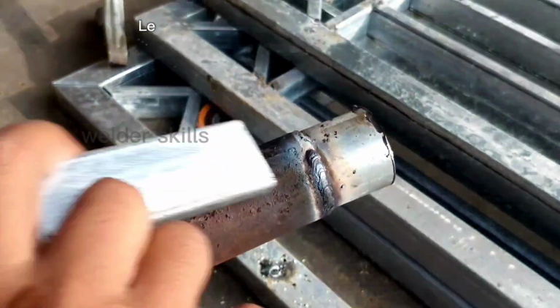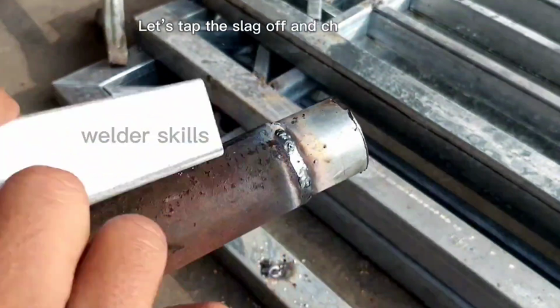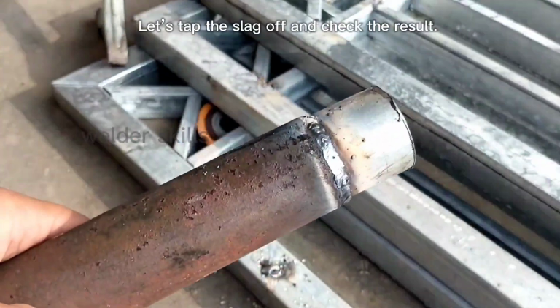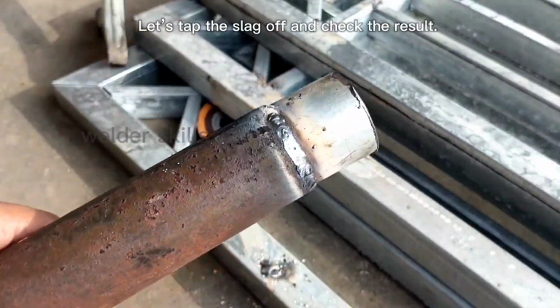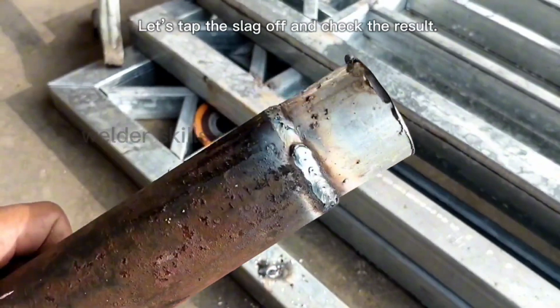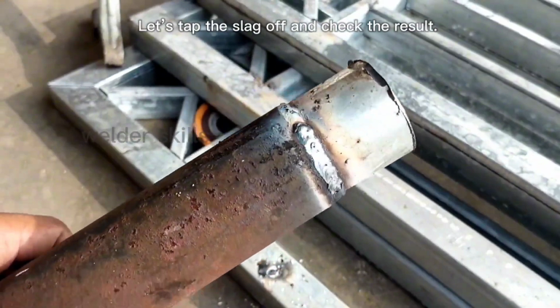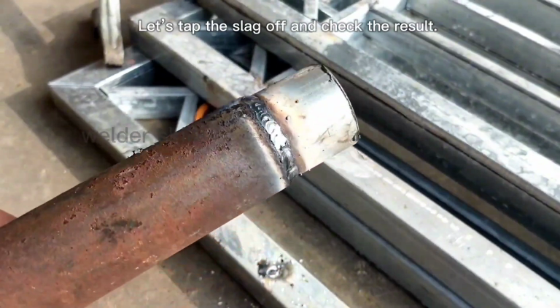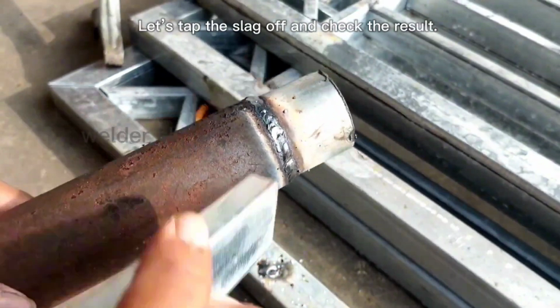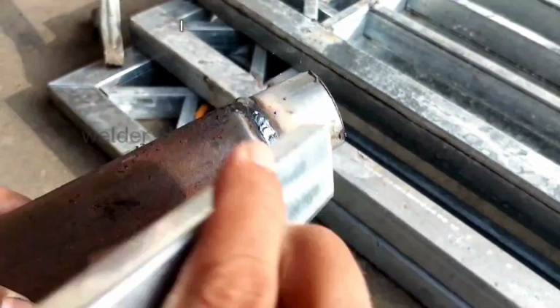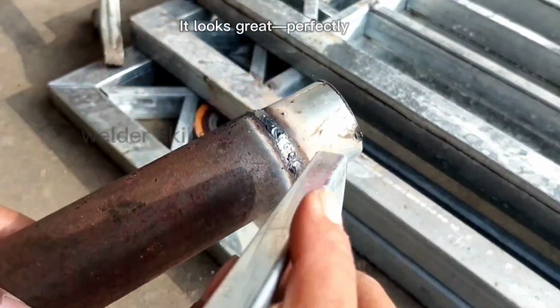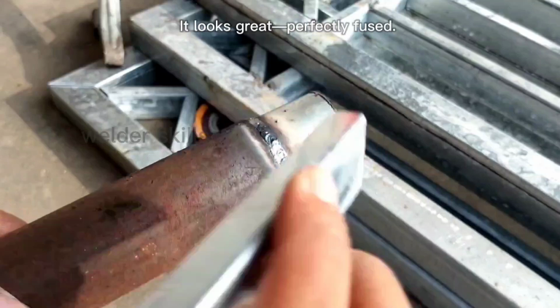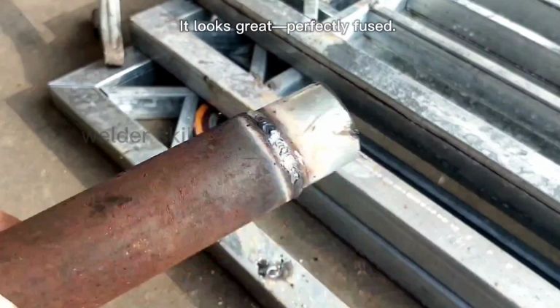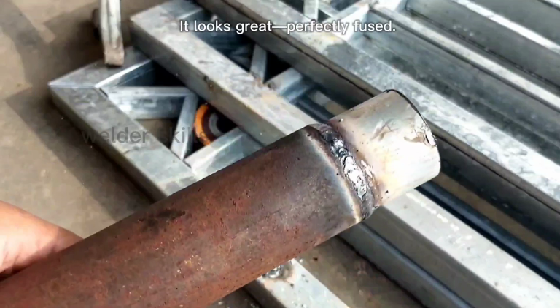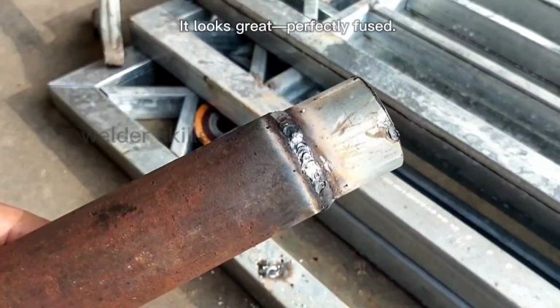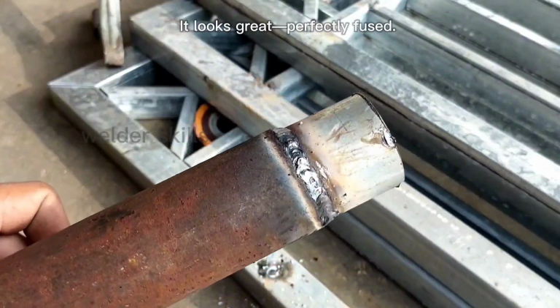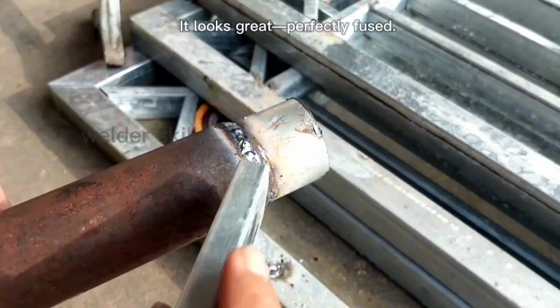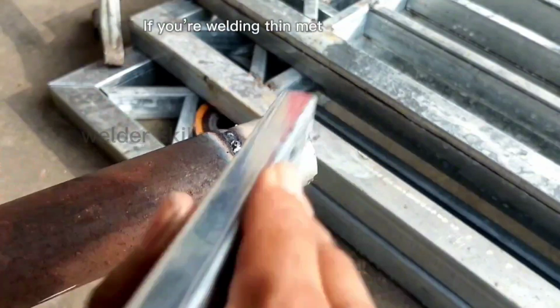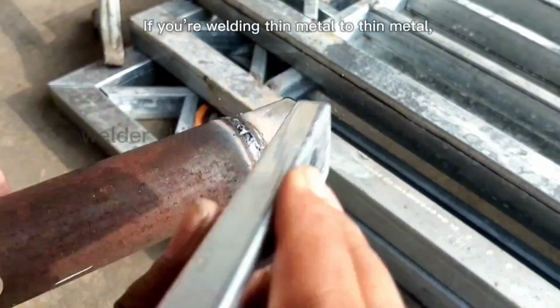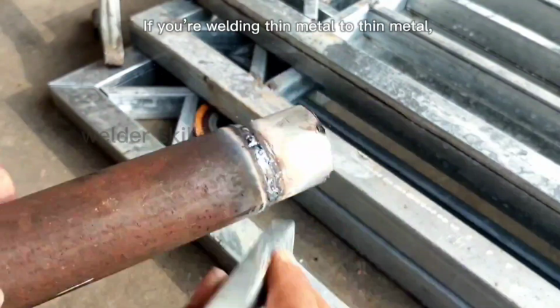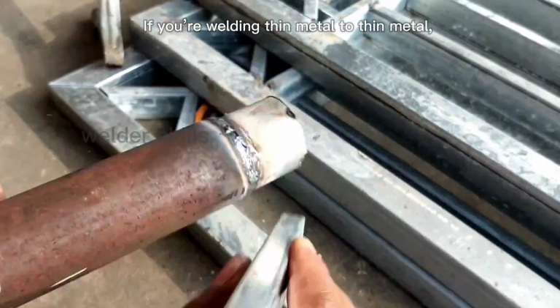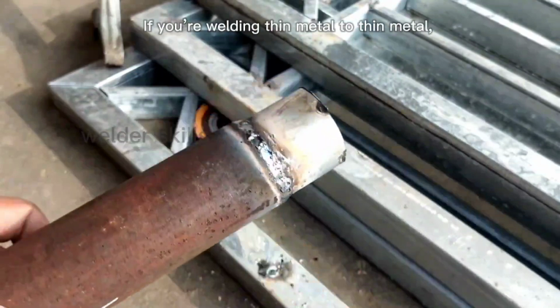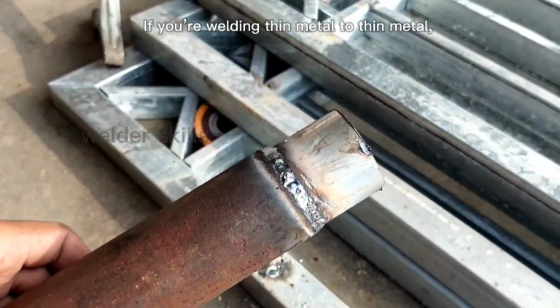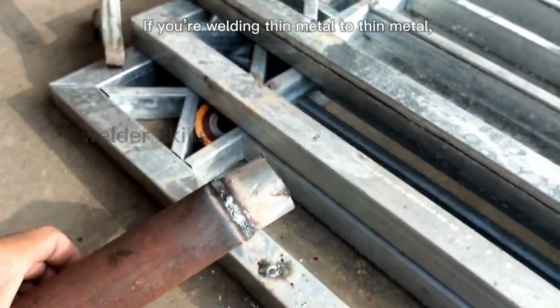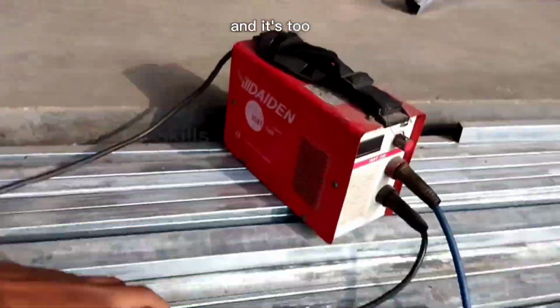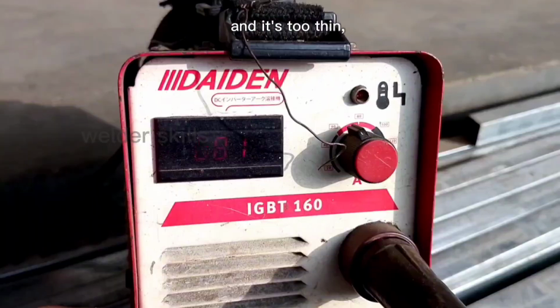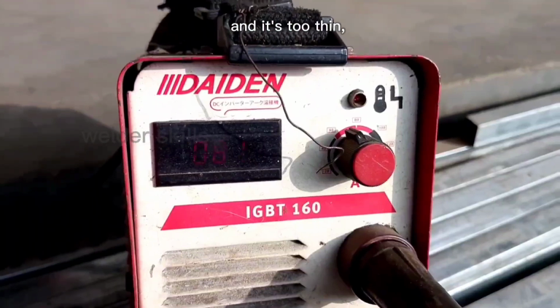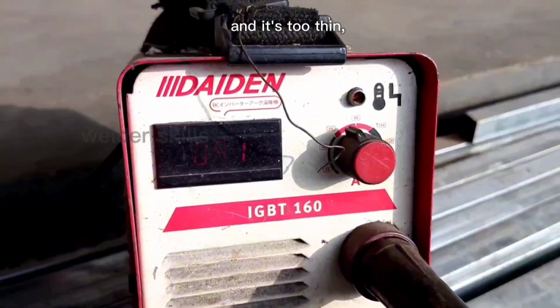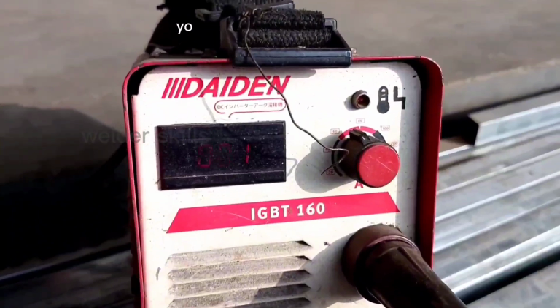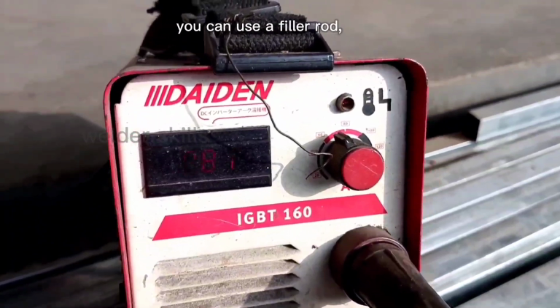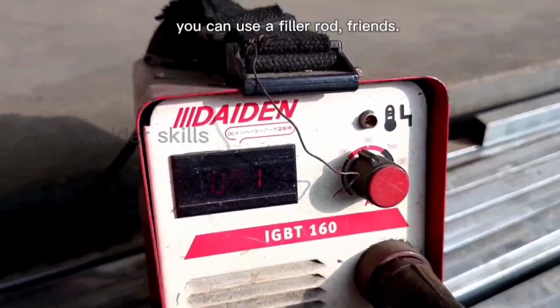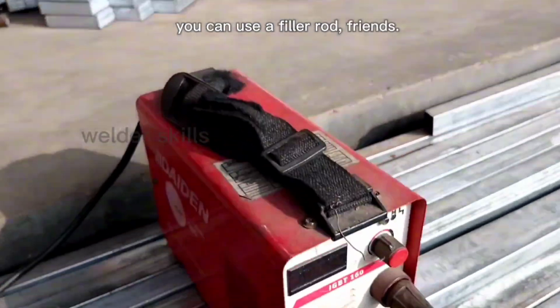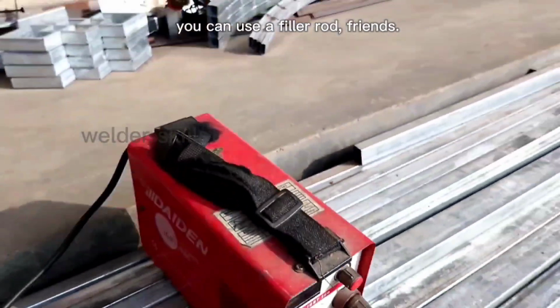Let's tap the slag off and check the result. It looks great, perfectly fused. If you're welding thin metal to thin metal and it's too thin, you can use a filler rod, friends.